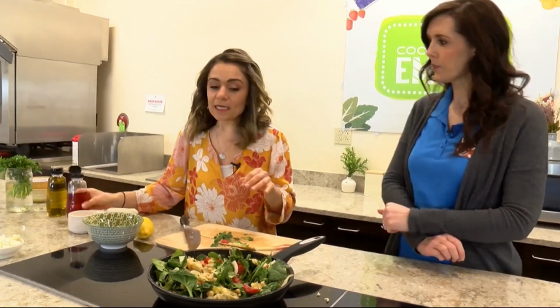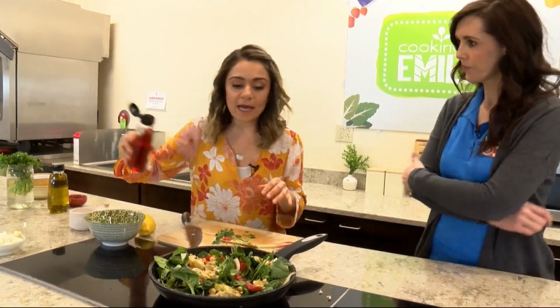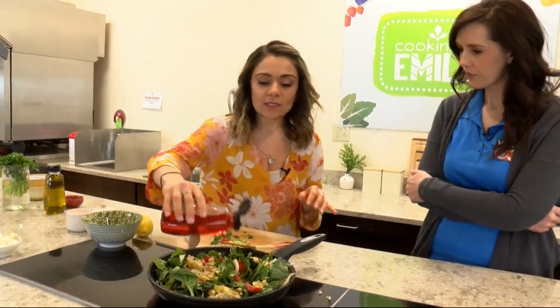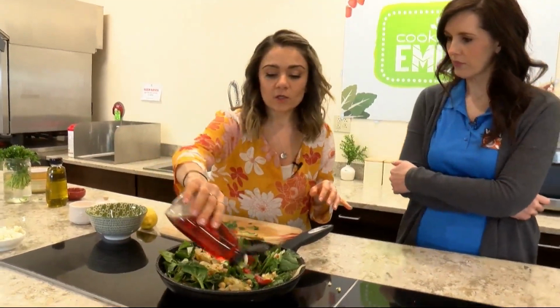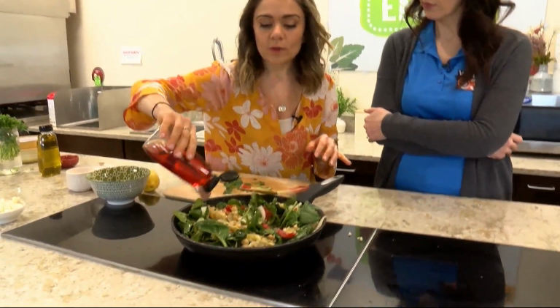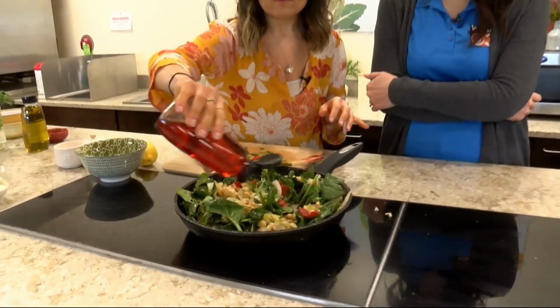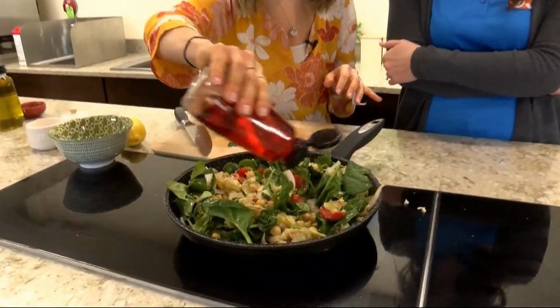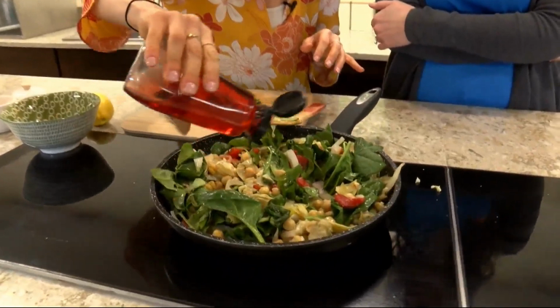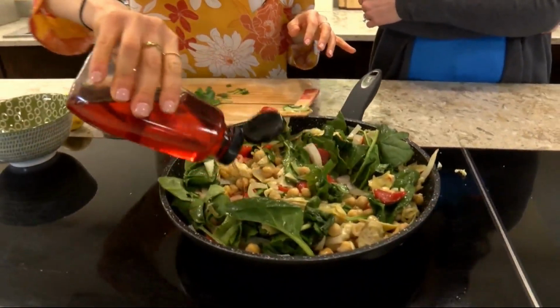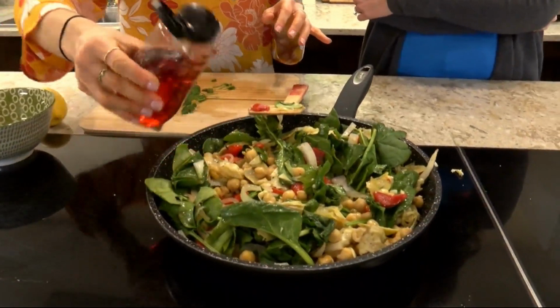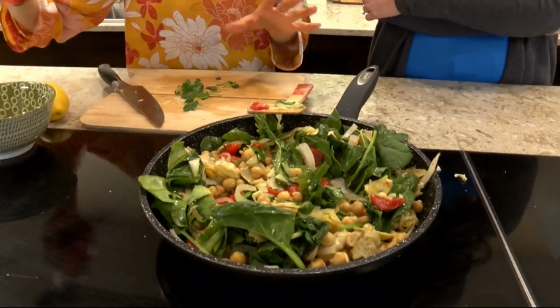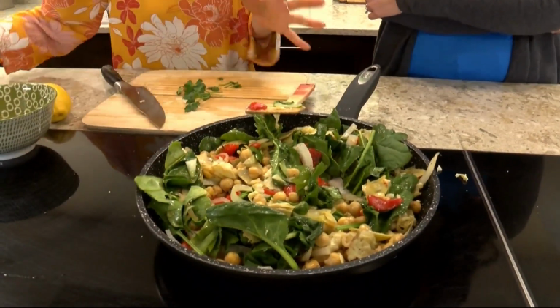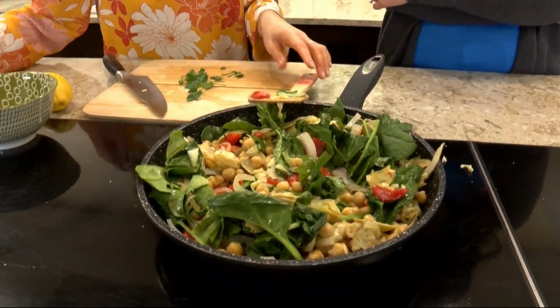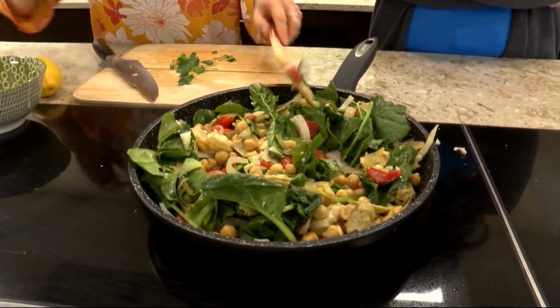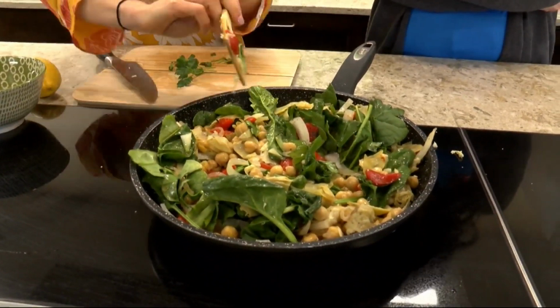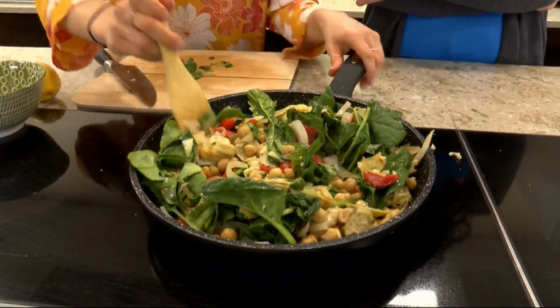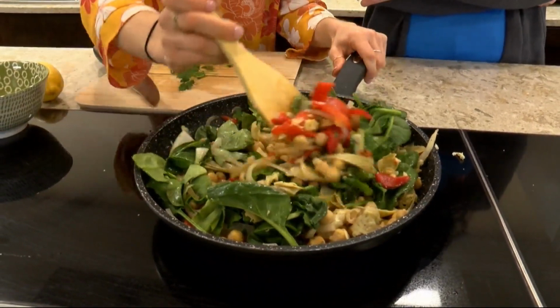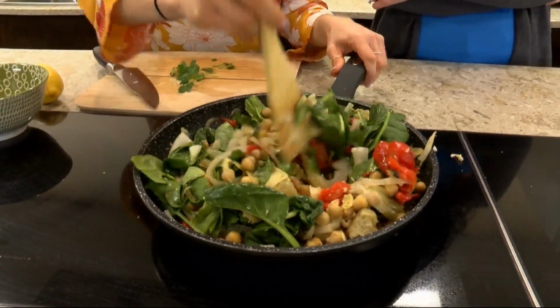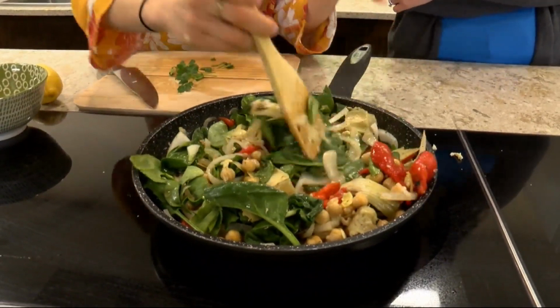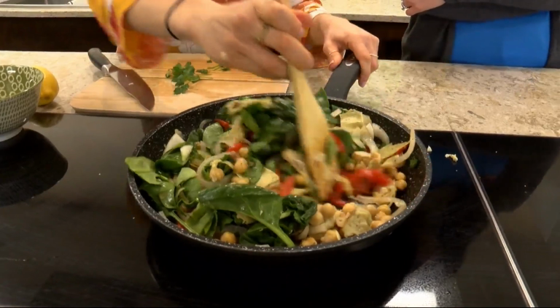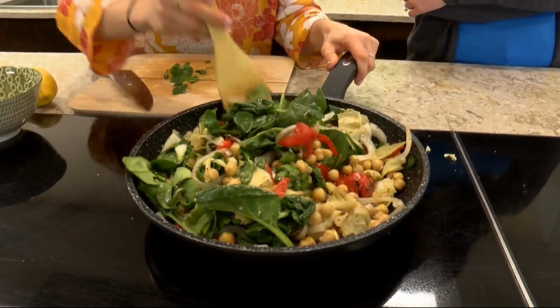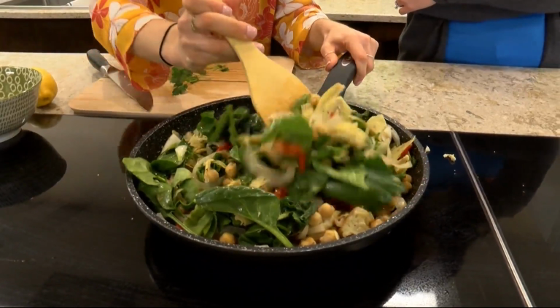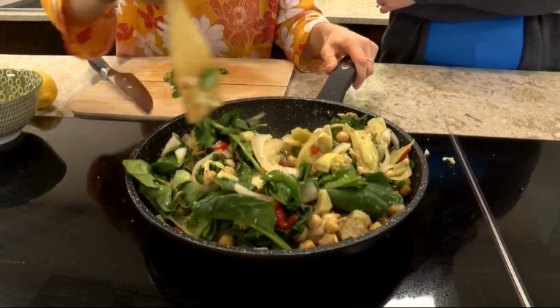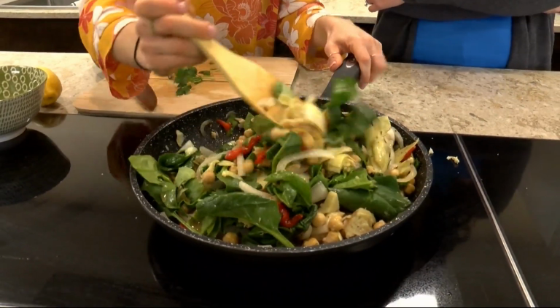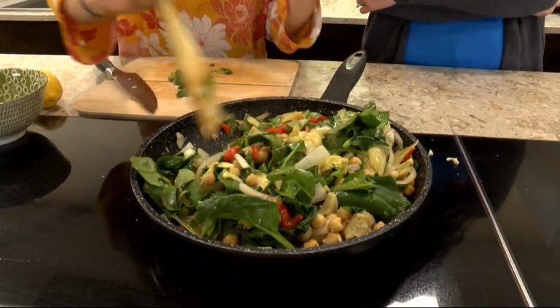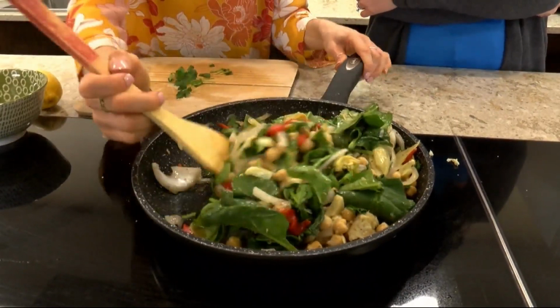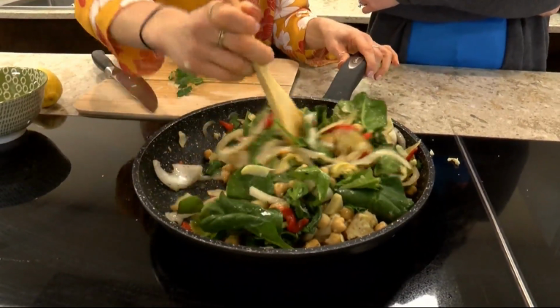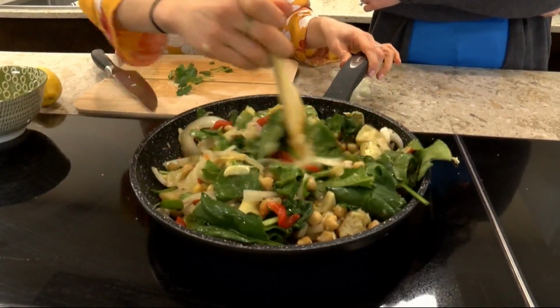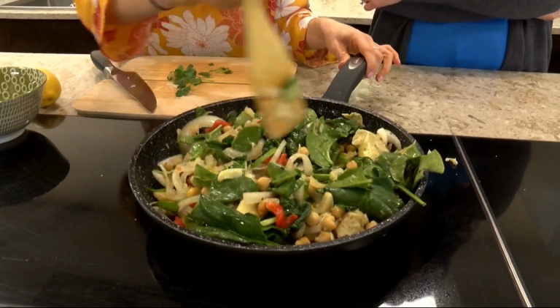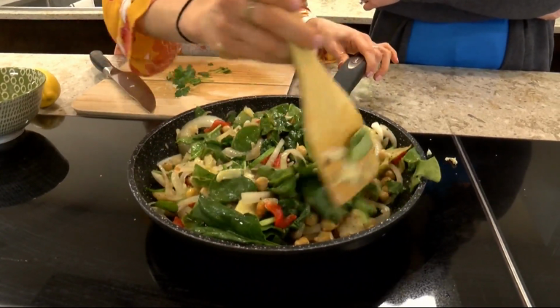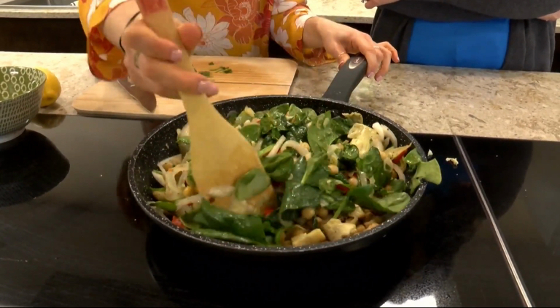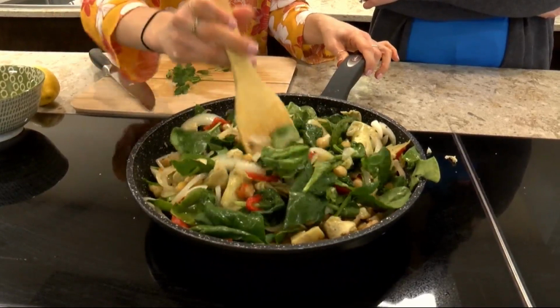Next I'm going to add just a little red wine vinegar. You could have done this earlier too, but a little acid — you need a little acid to brighten and liven the dish and kind of lift it up off your palate. That's key: not just salt, but an acid.